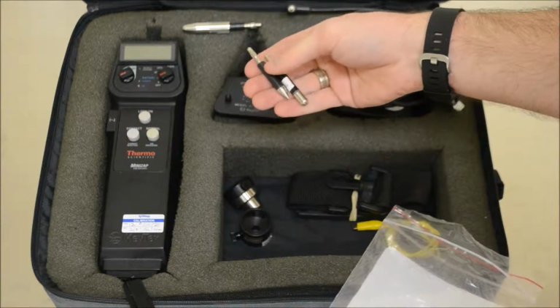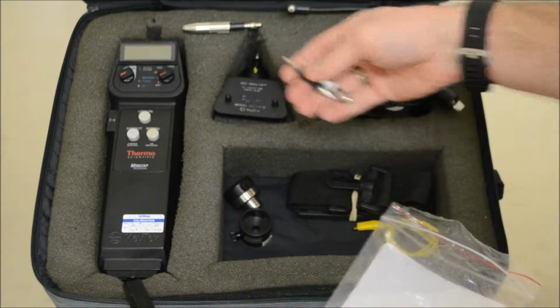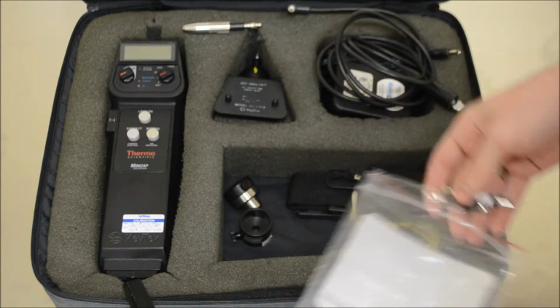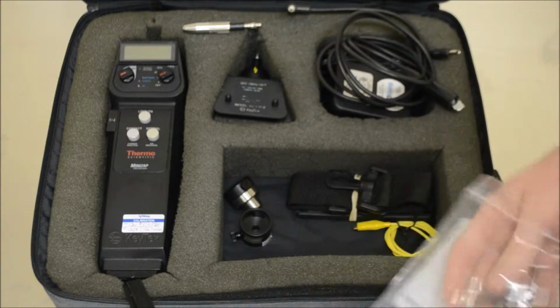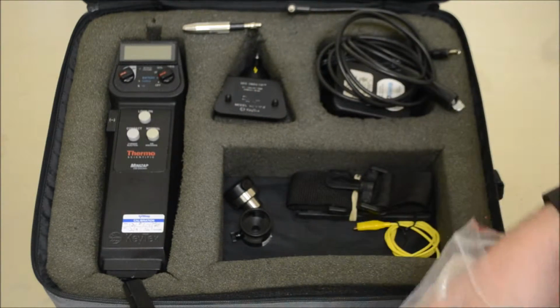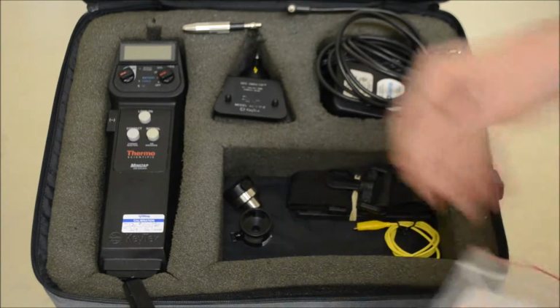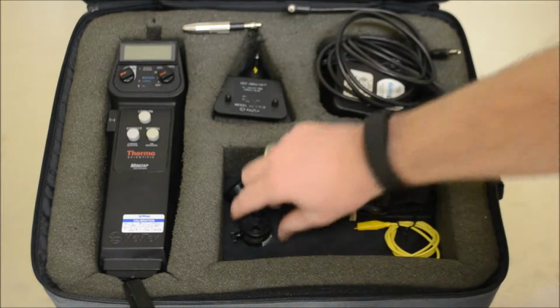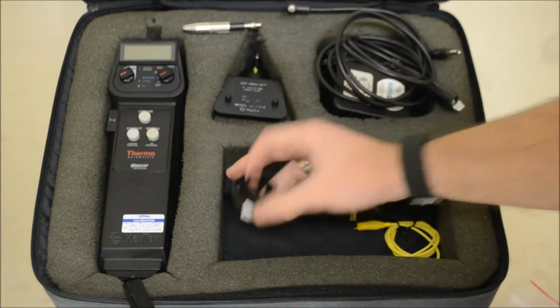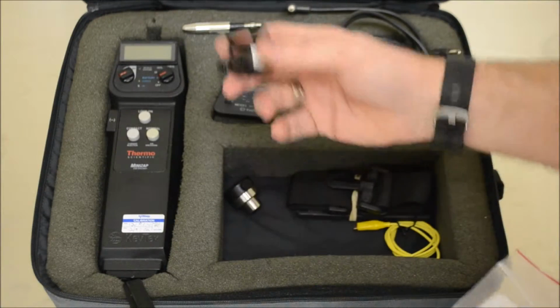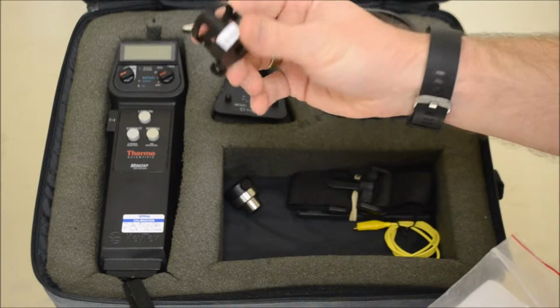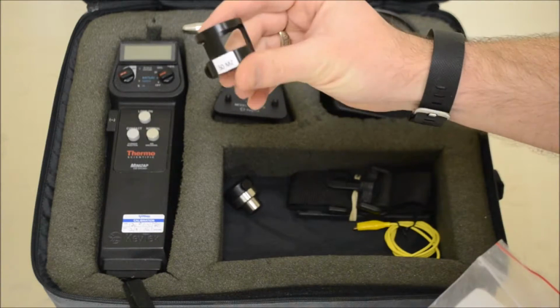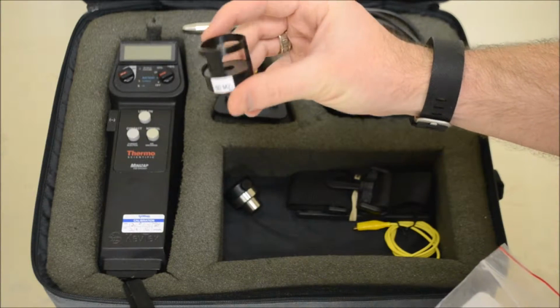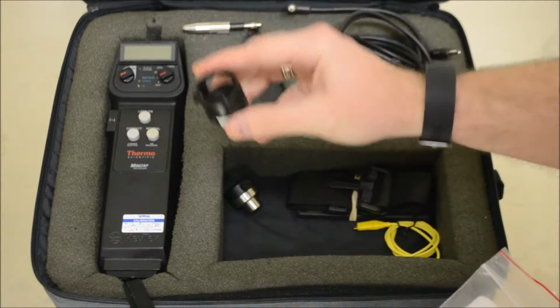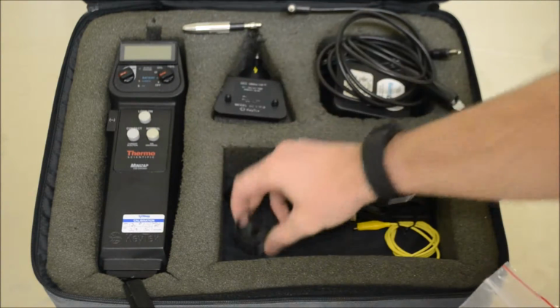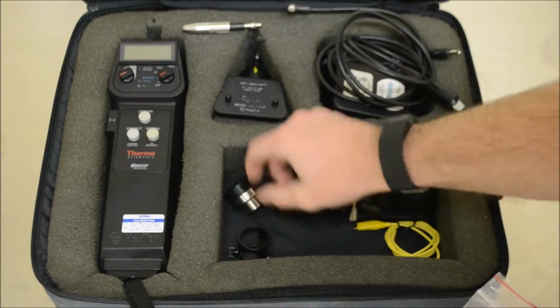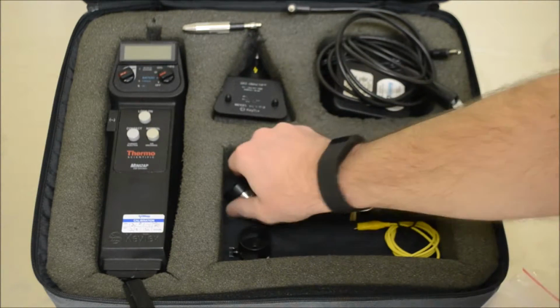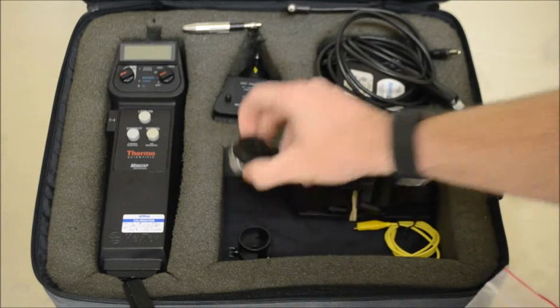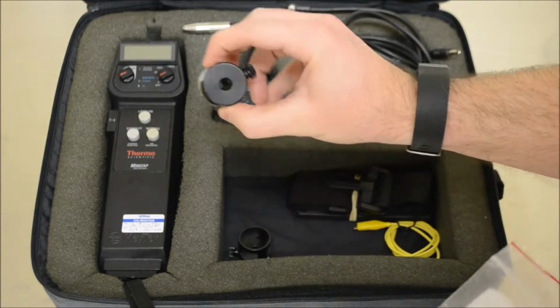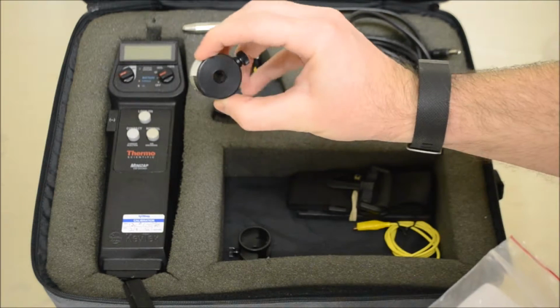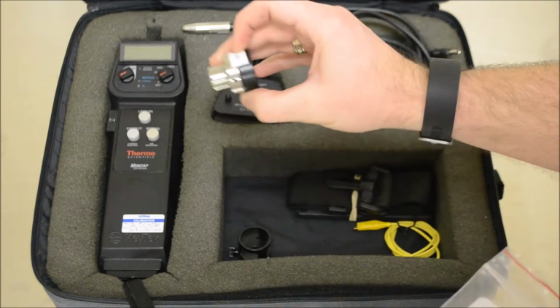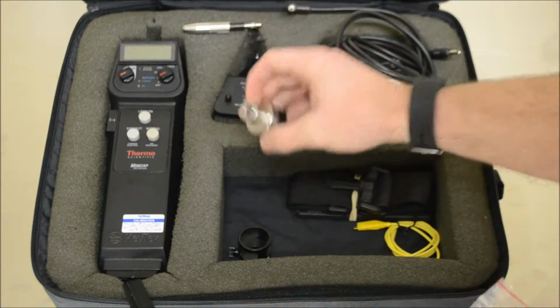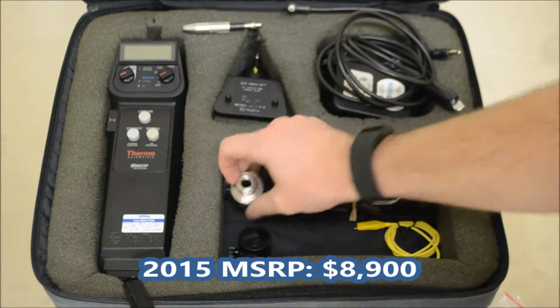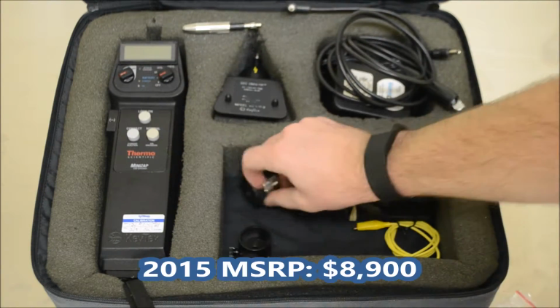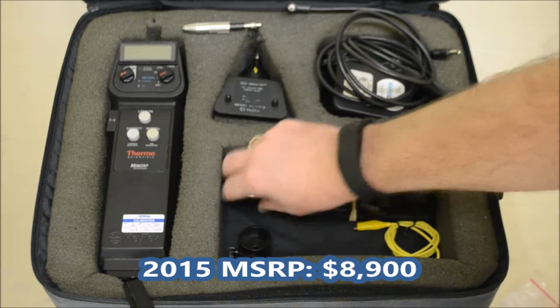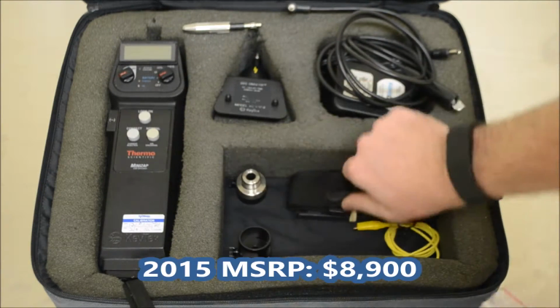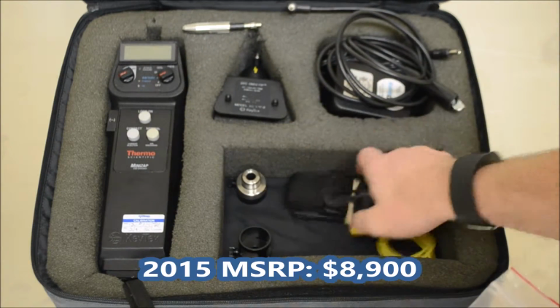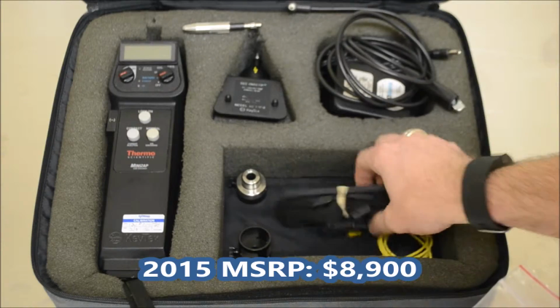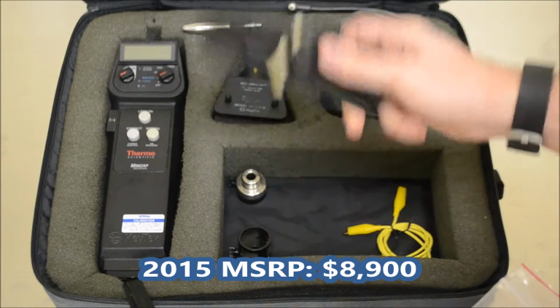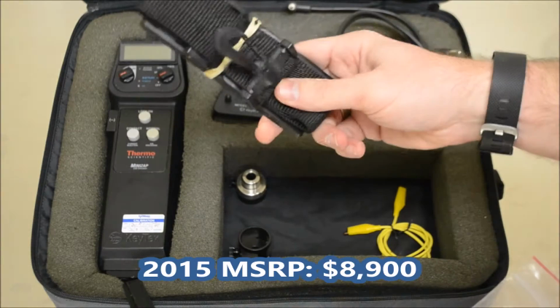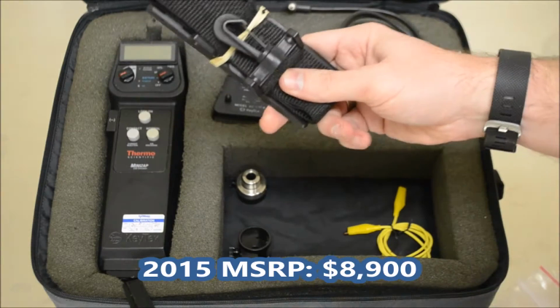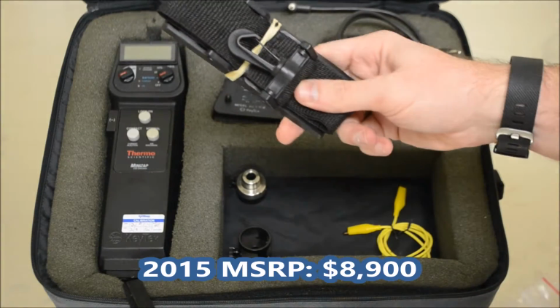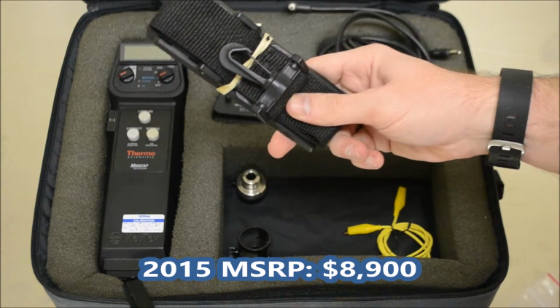Other unique accessories include a standoff spacer for air discharge and the self-discharge tip to simulate radiated ESD. The supplied strap allows for lightweight and easy transport.